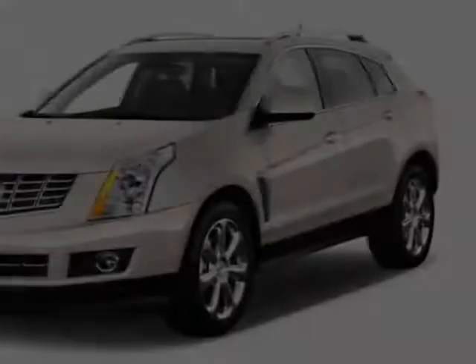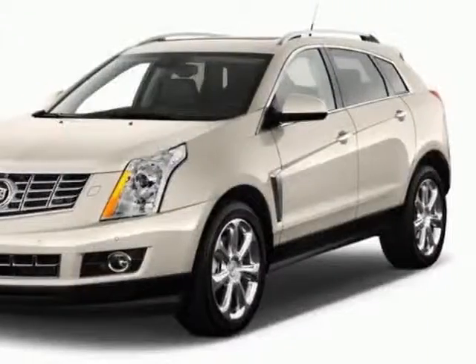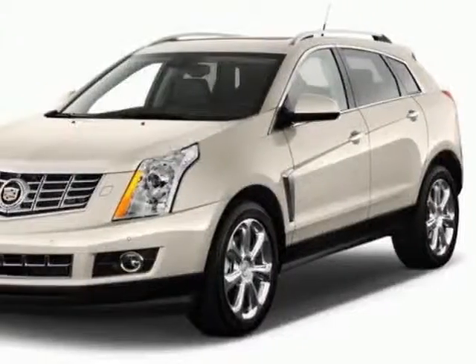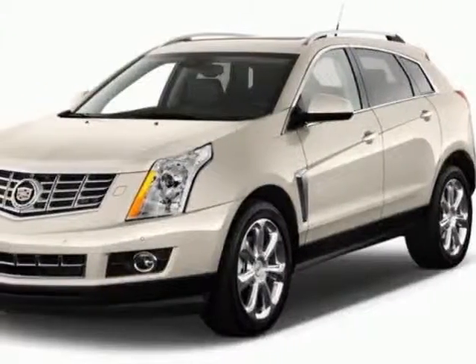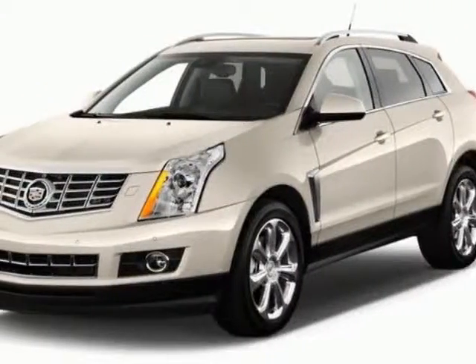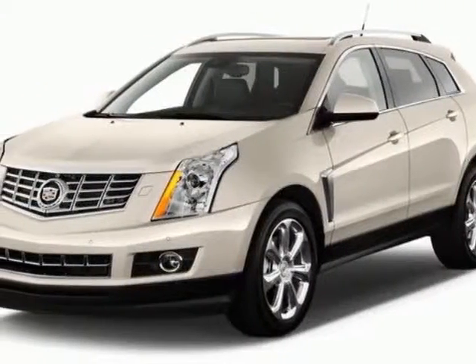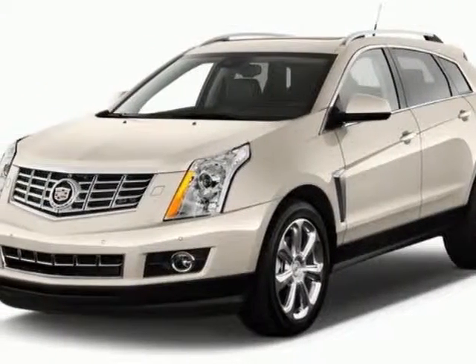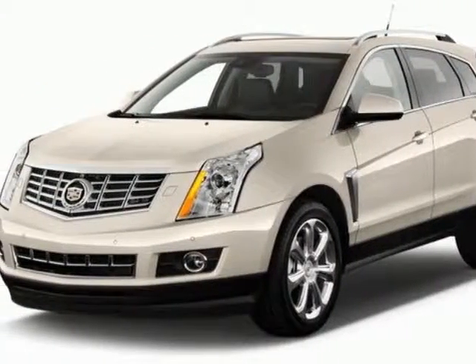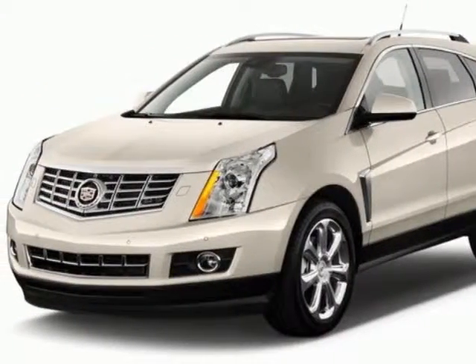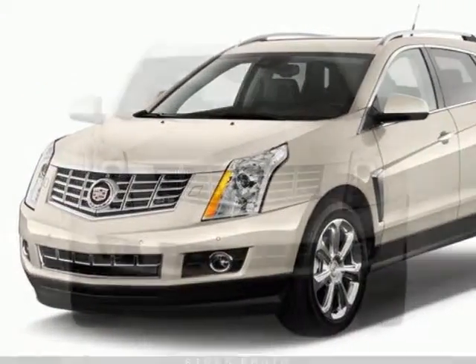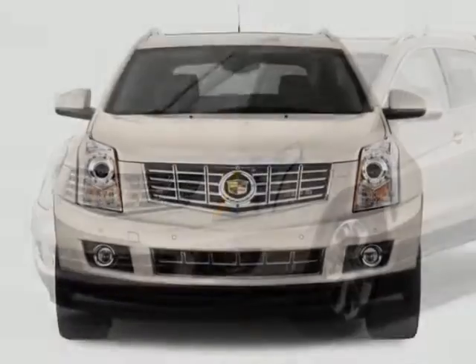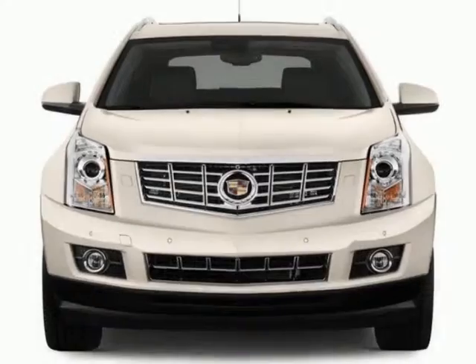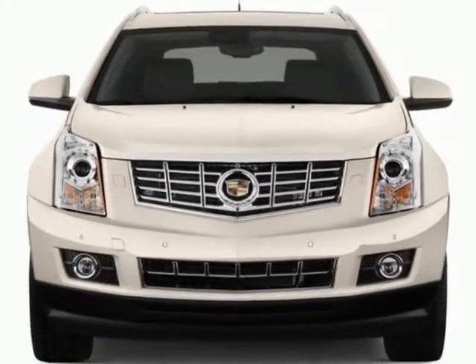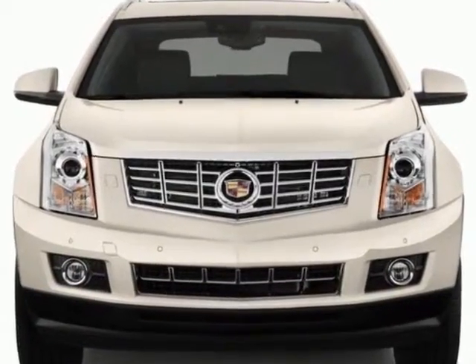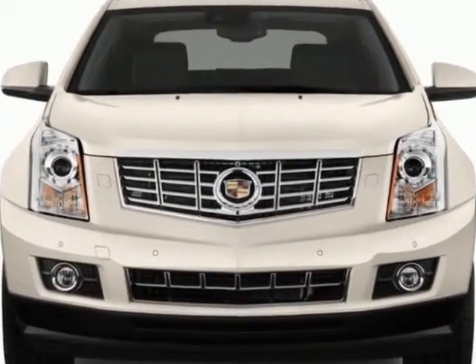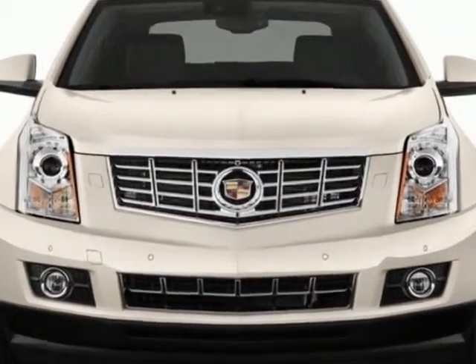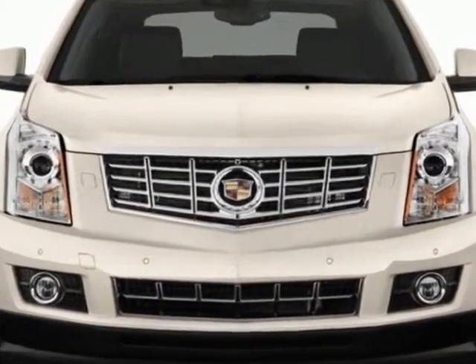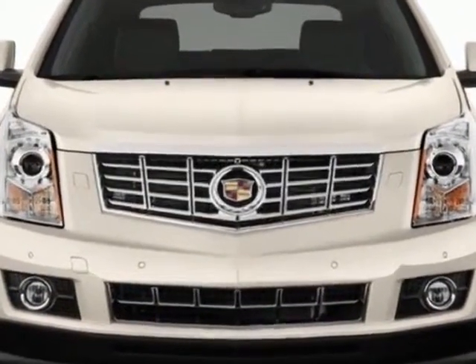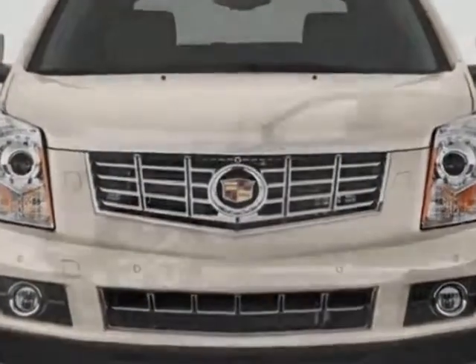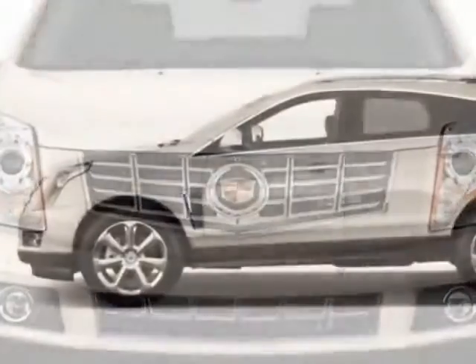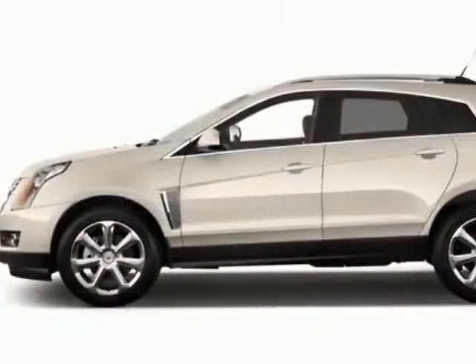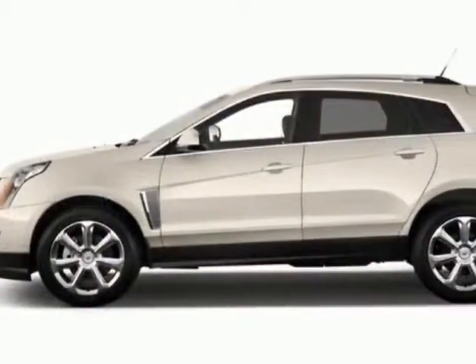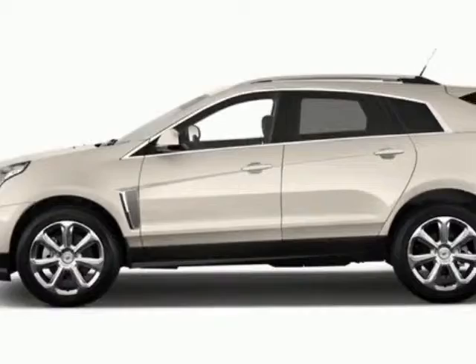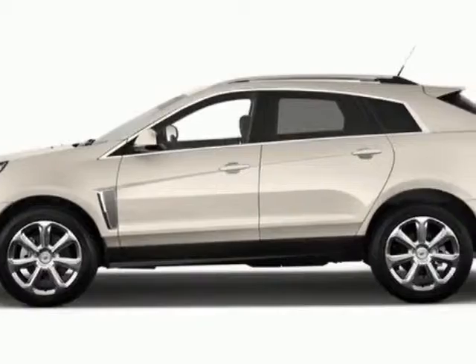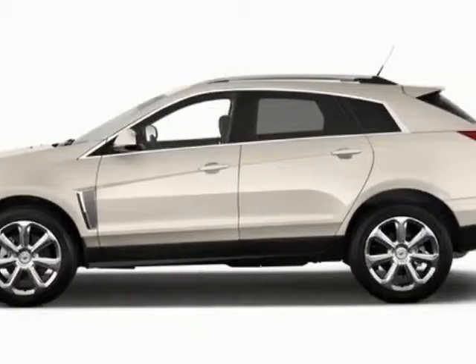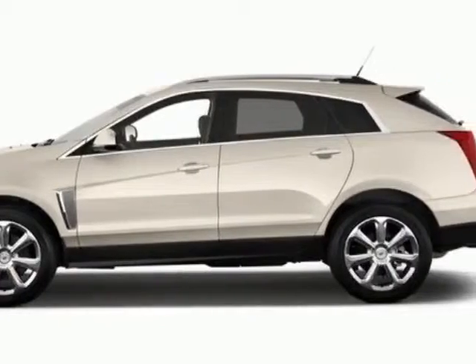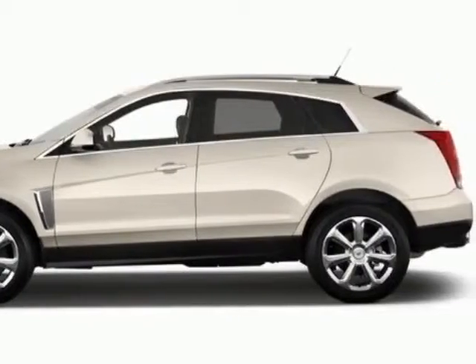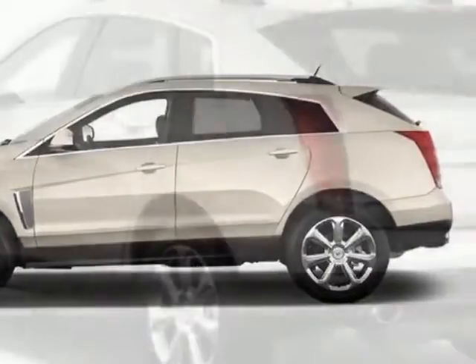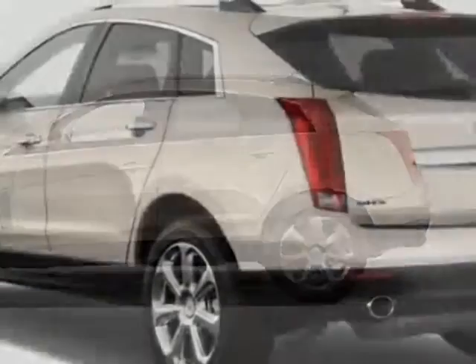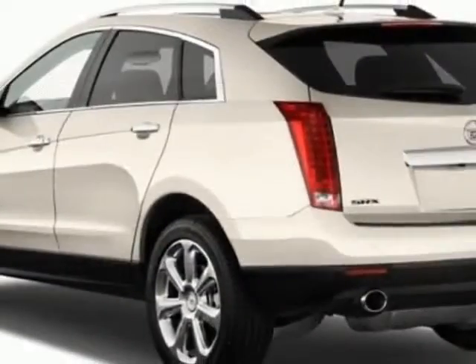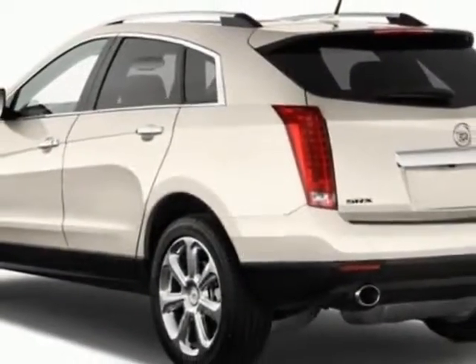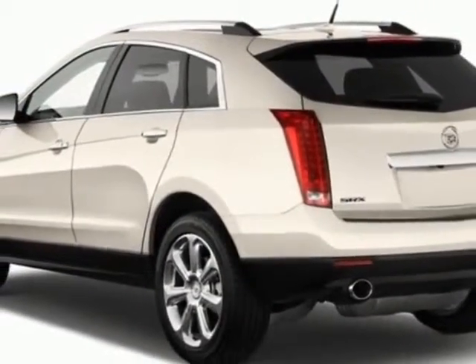Take a look at this new 2013 Cadillac SRX. For your protection, this vehicle has a full factory warranty. This vehicle gets an estimated 17 miles per gallon in the city and an estimated 24 on the highway.